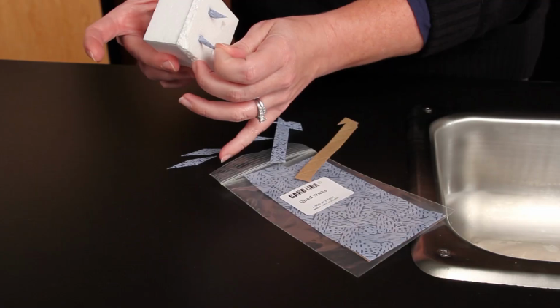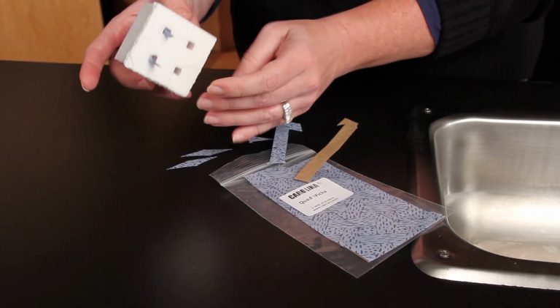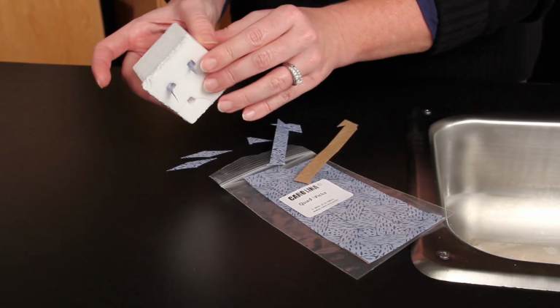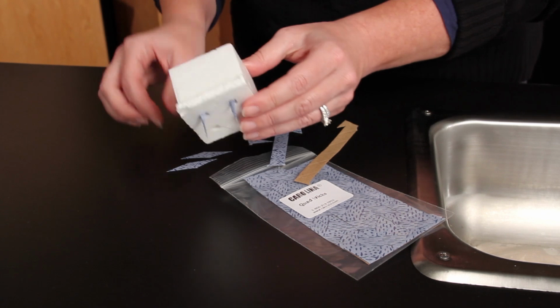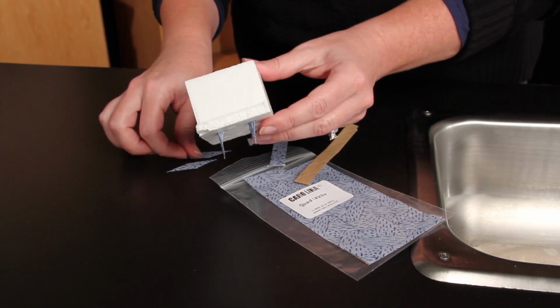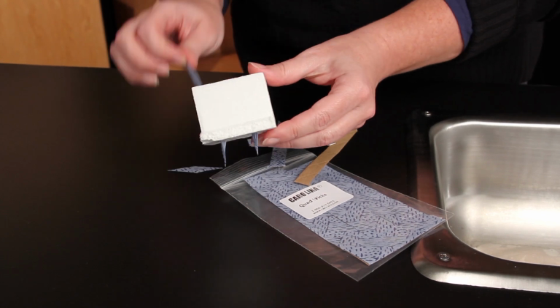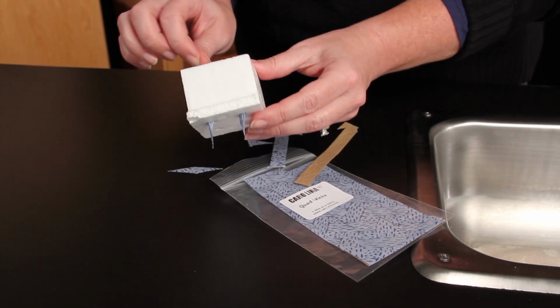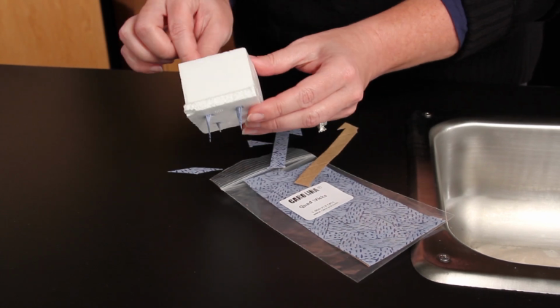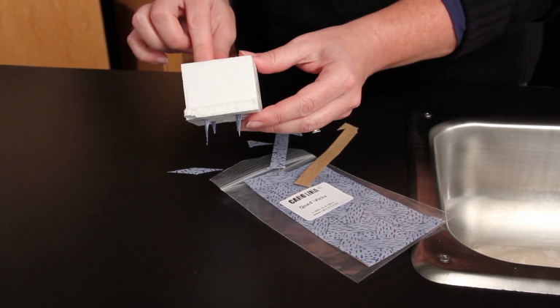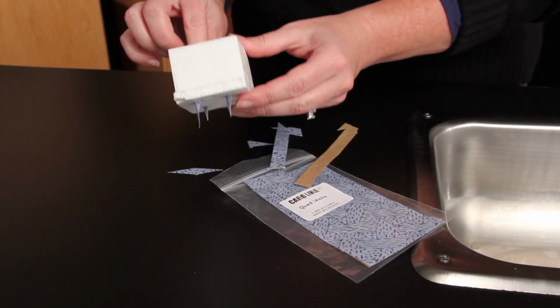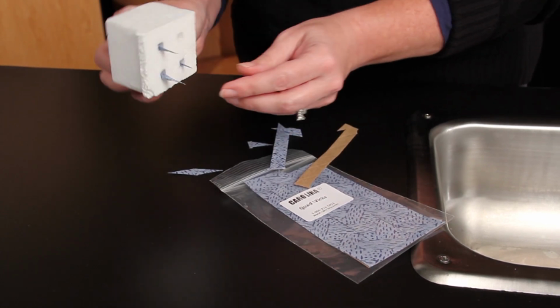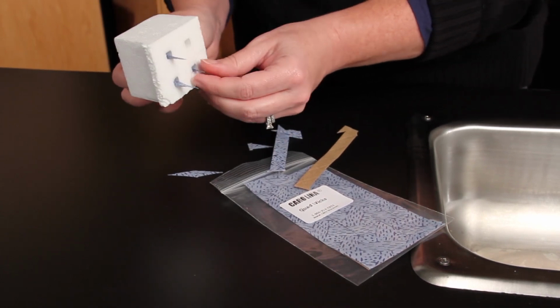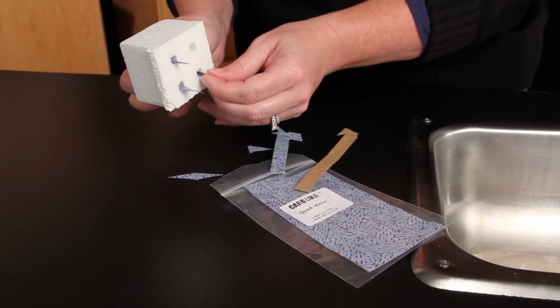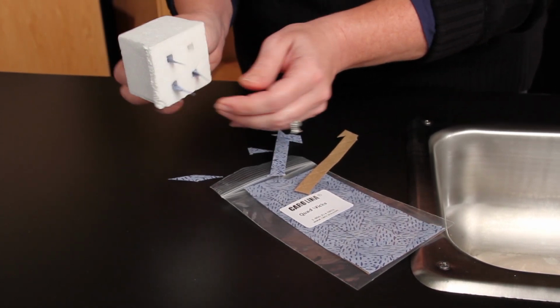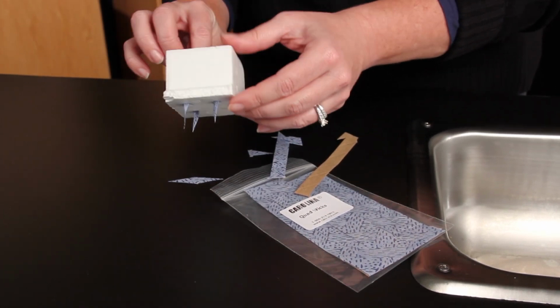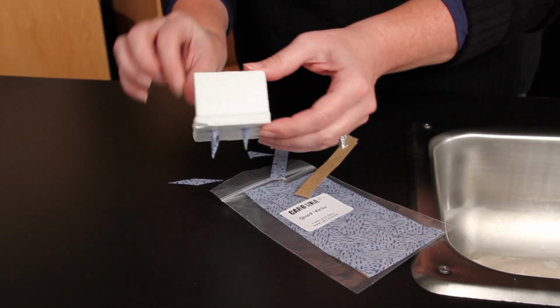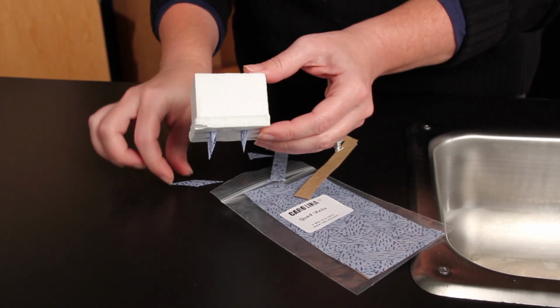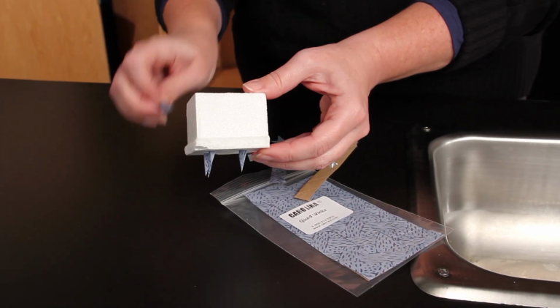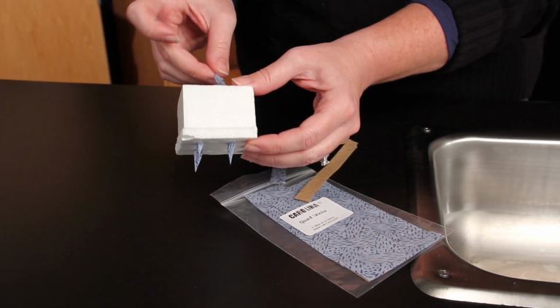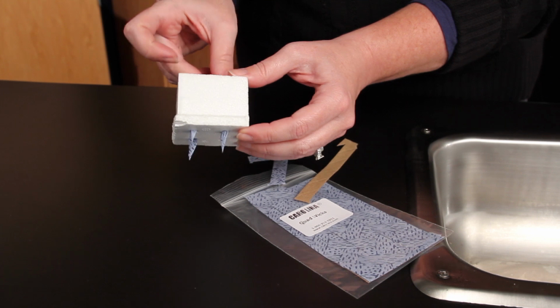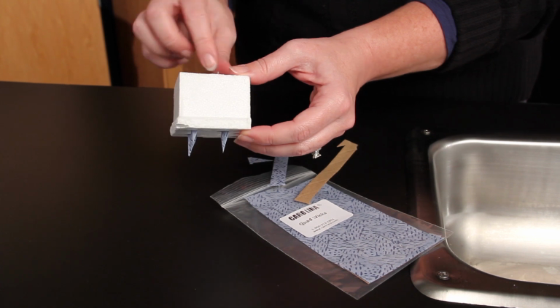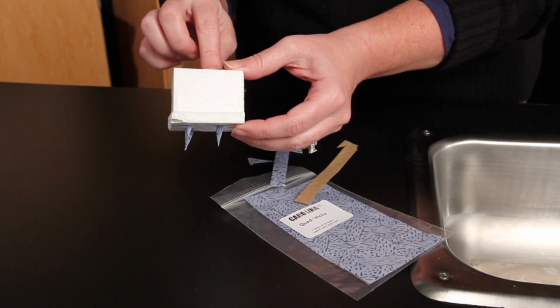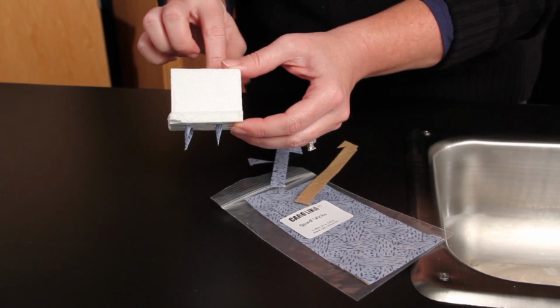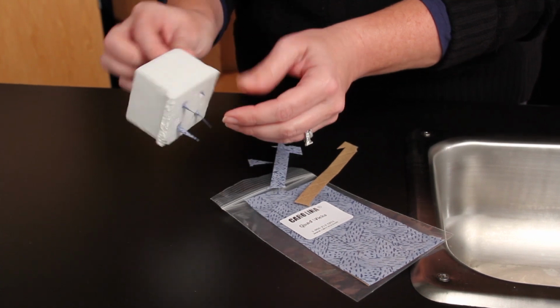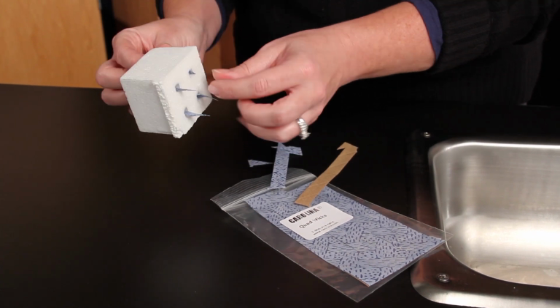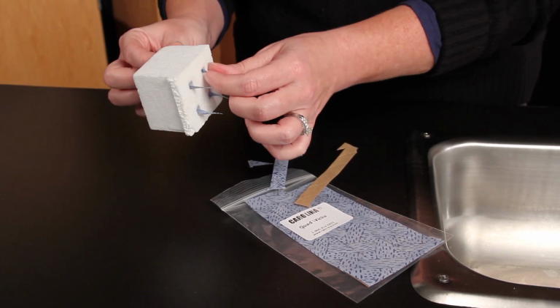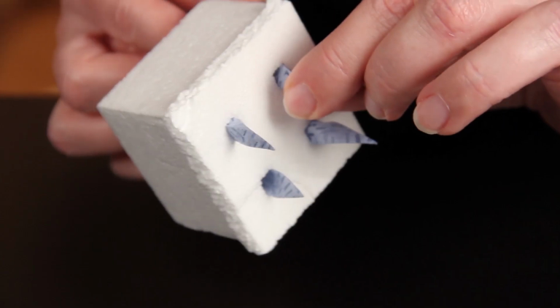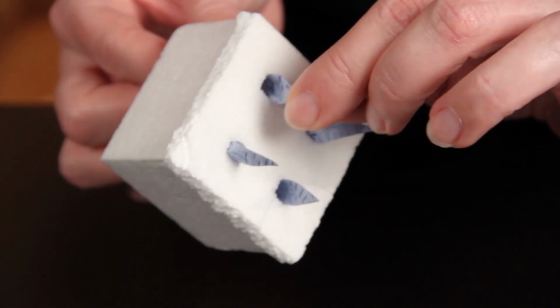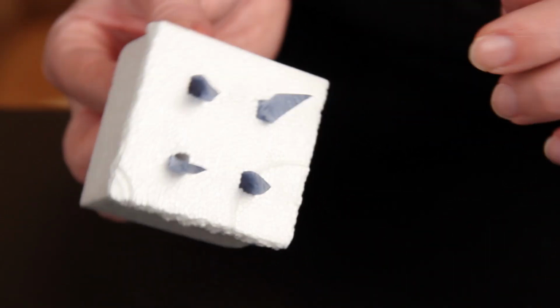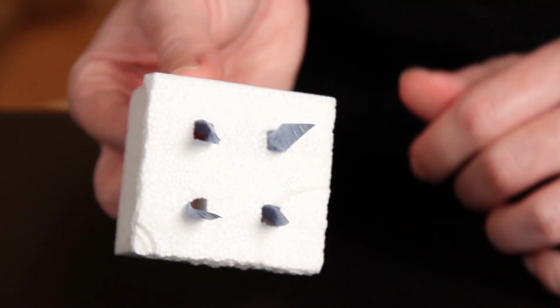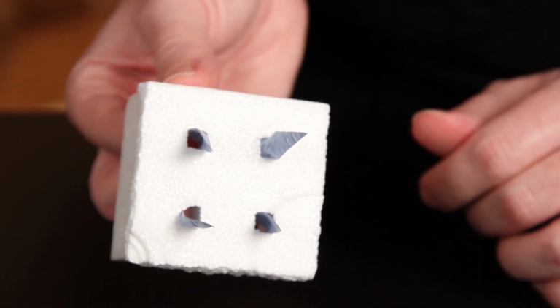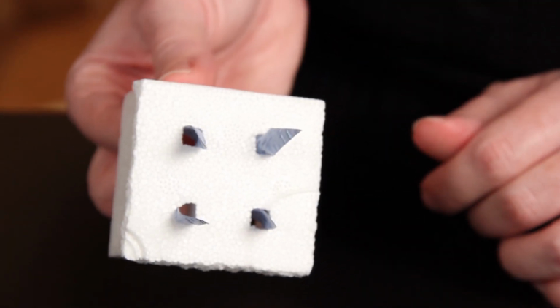Put a paper wick in each of the four cells. Pull the wick through the opening at the bottom of each cell, so the wick extends halfway out, approximately 2 centimeters.